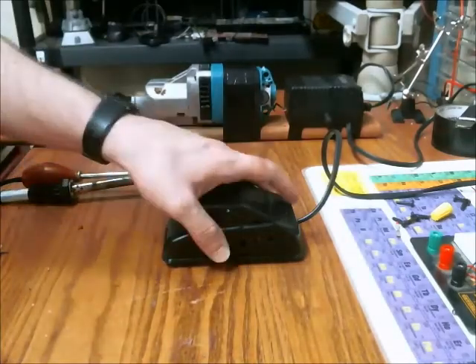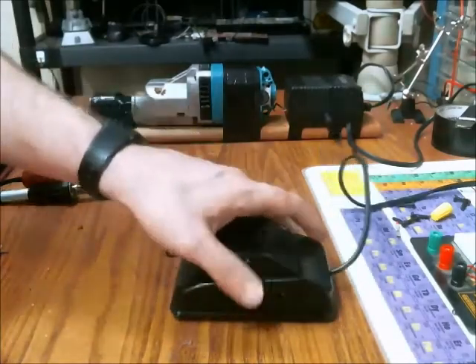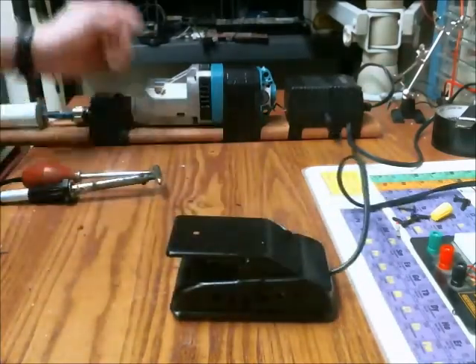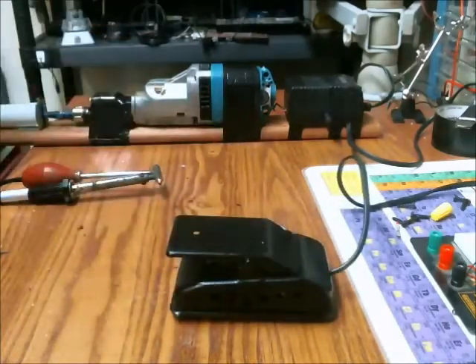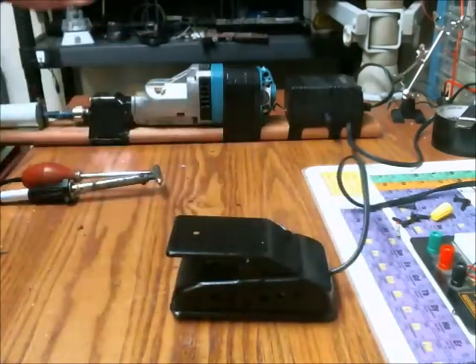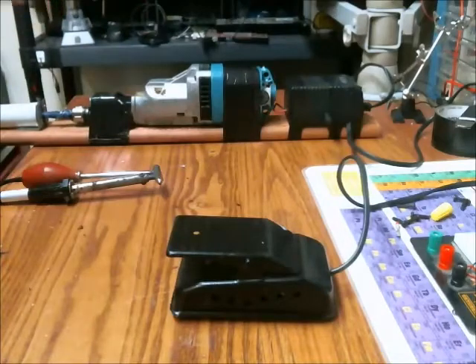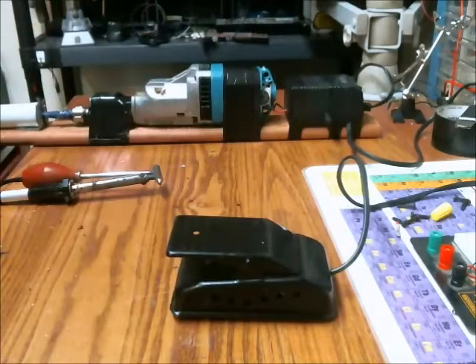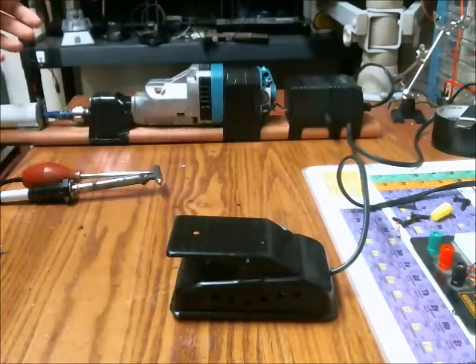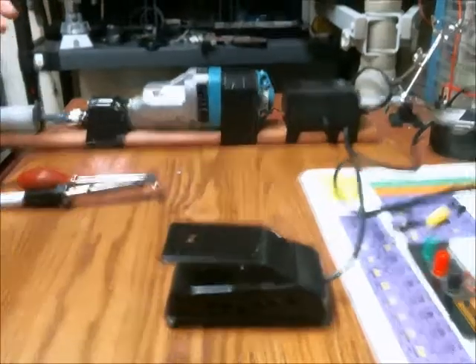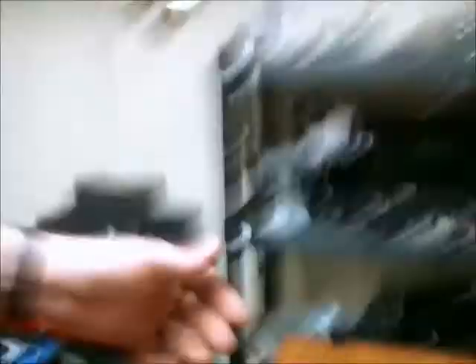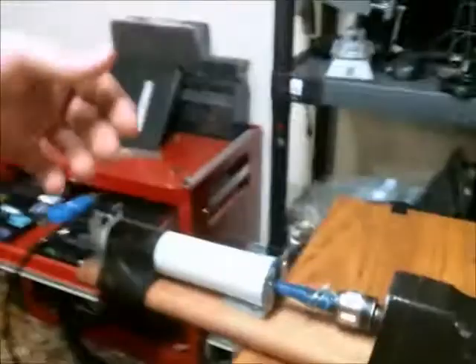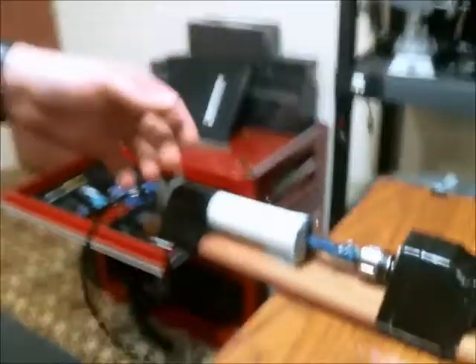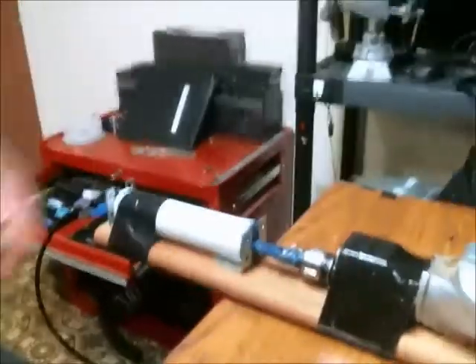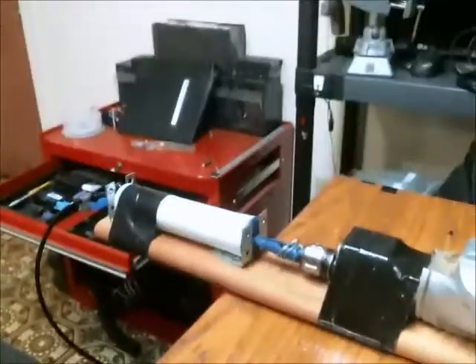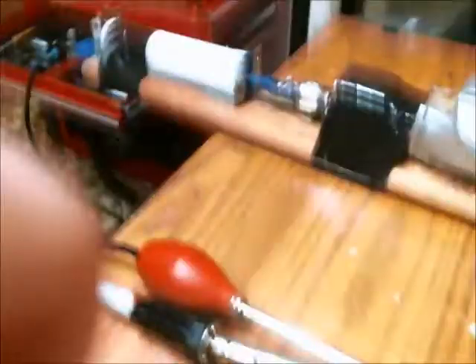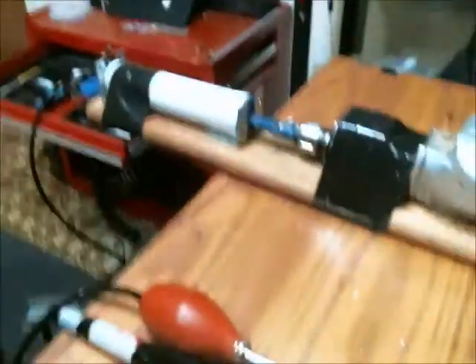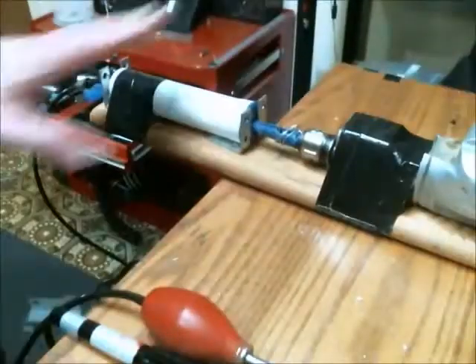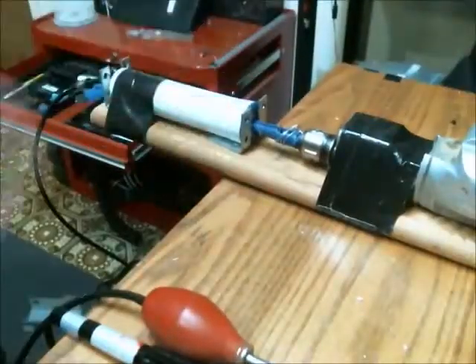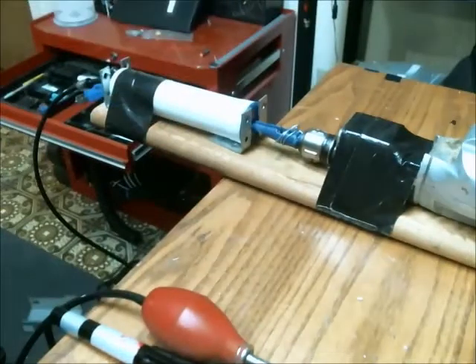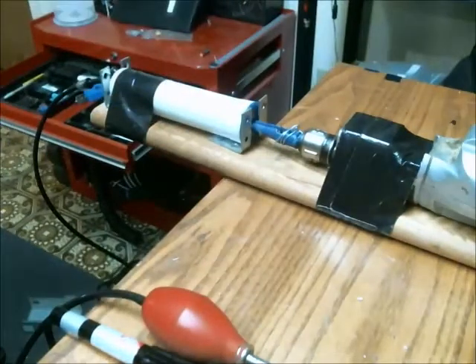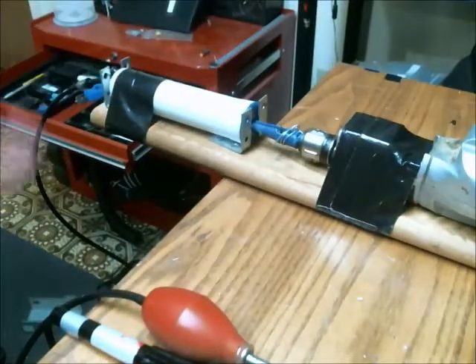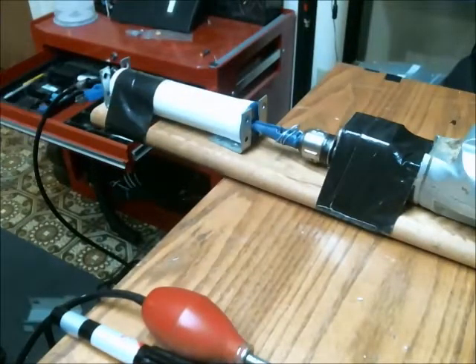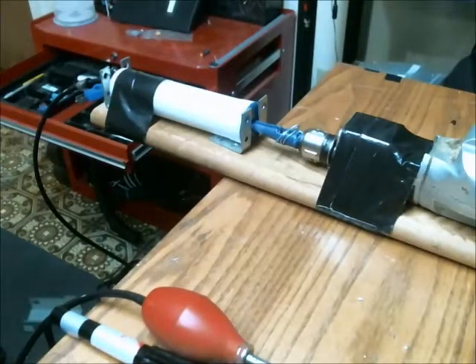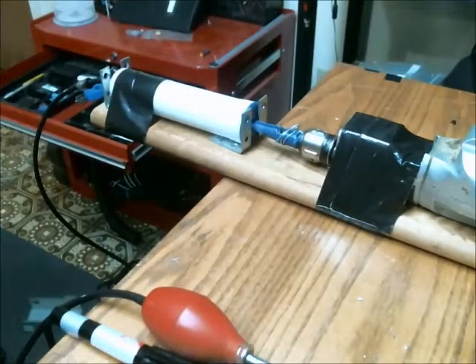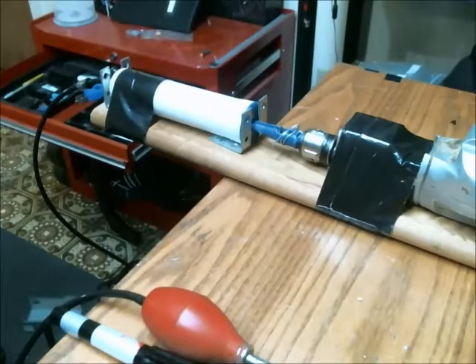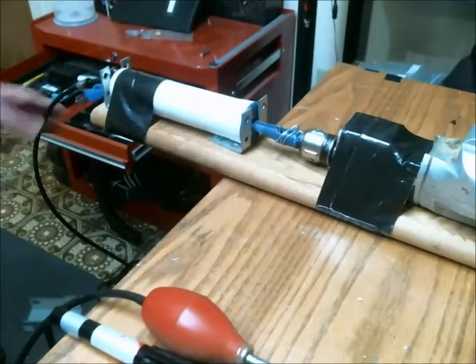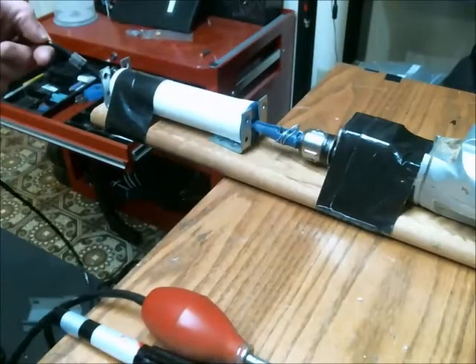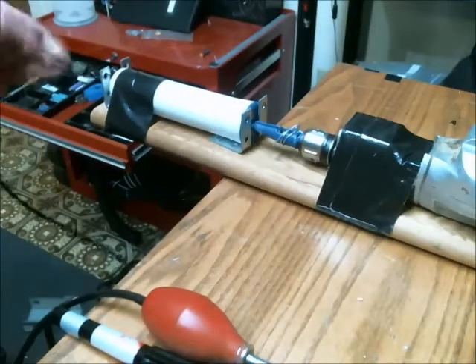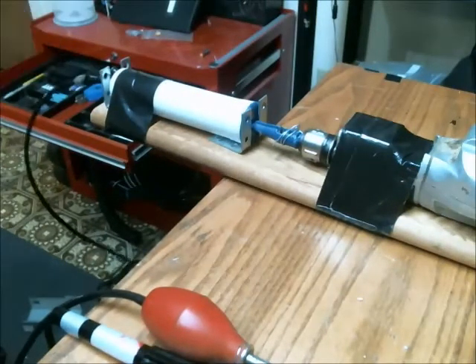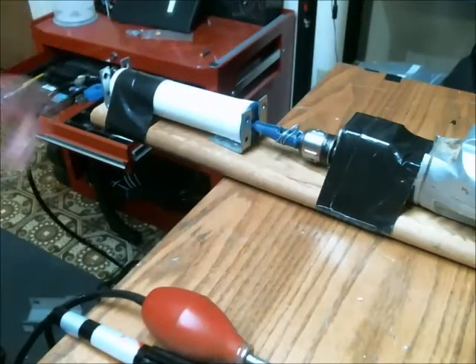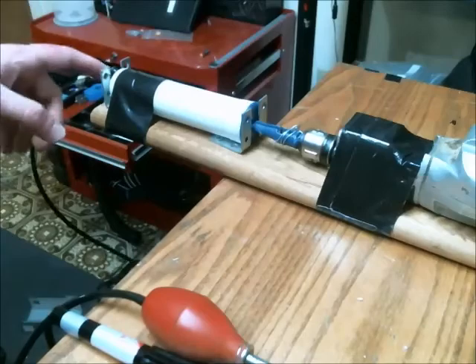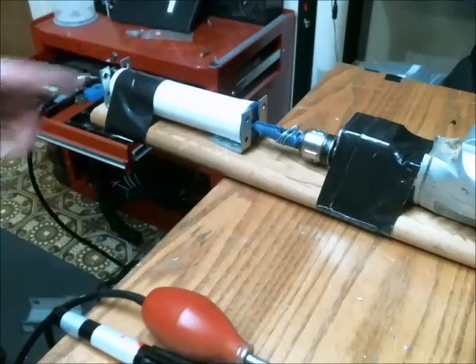The next stage after the reciprocating saw is the pump. Nothing has changed on the pump from revision 2, so I still have the inline valve and the output valve.